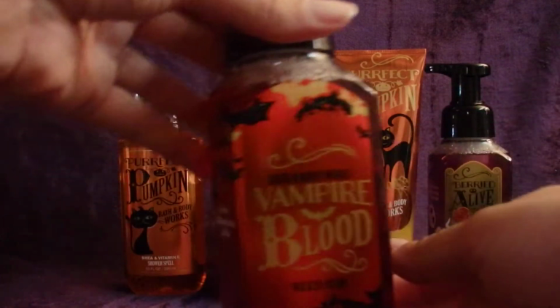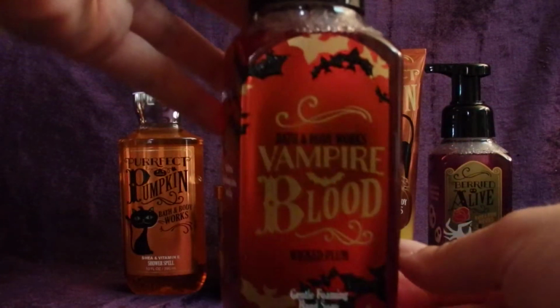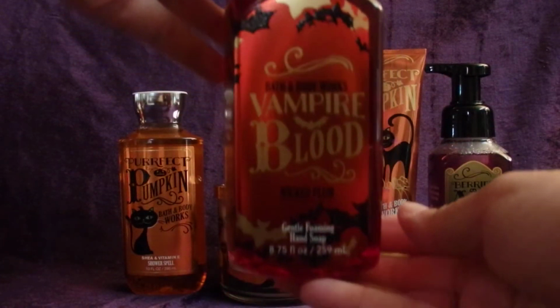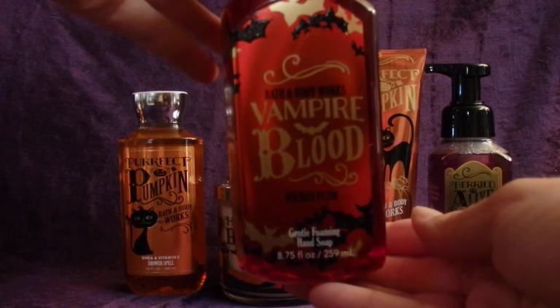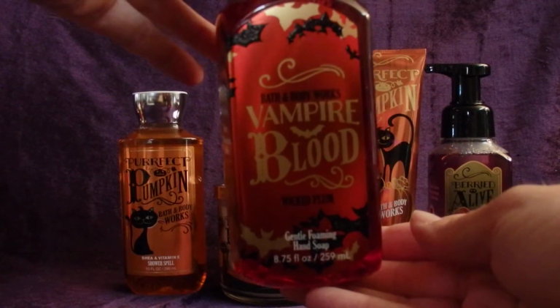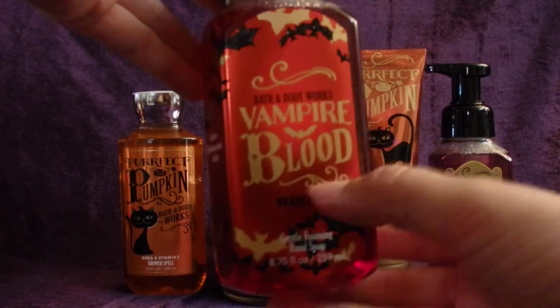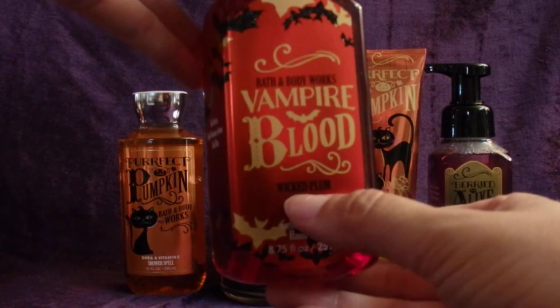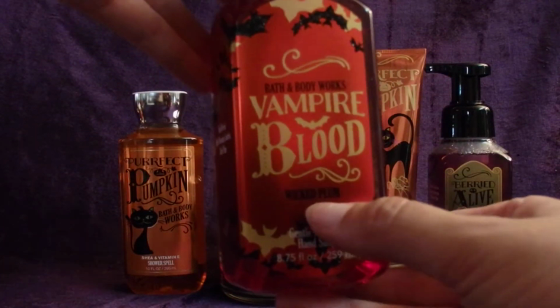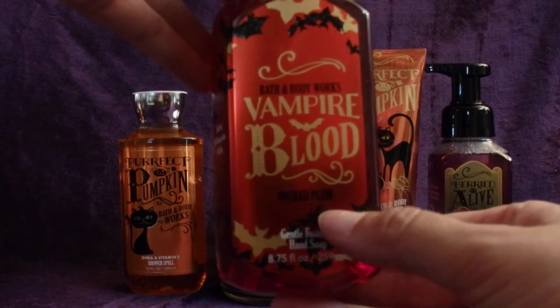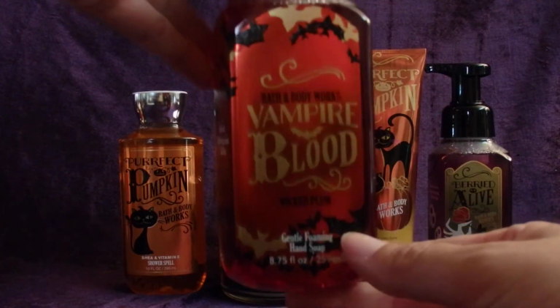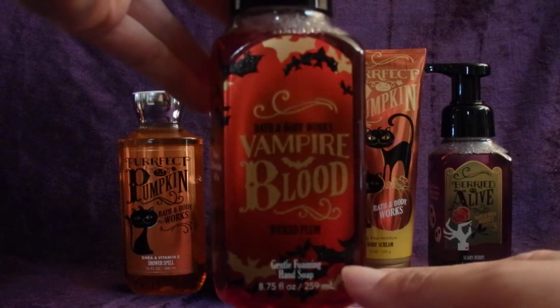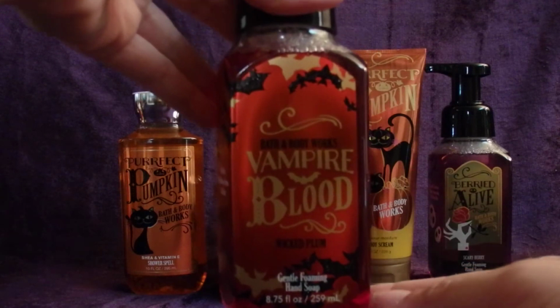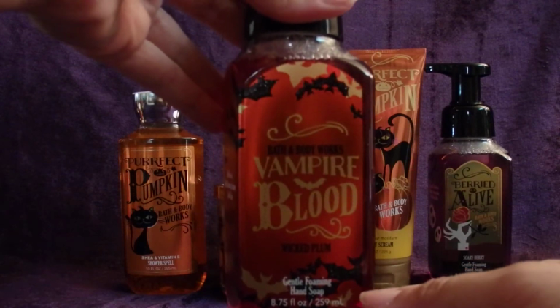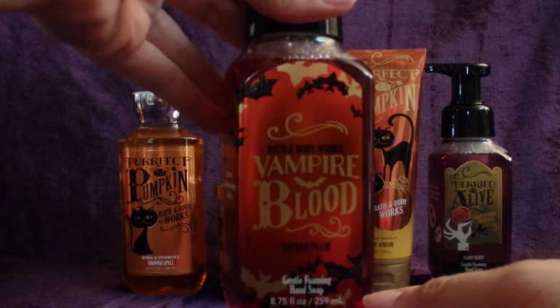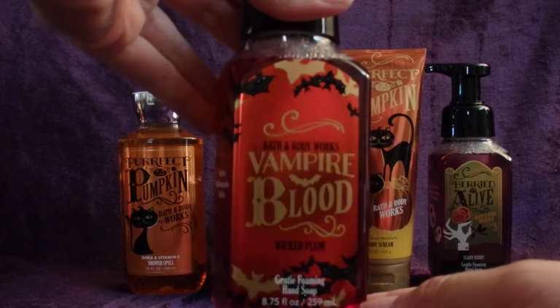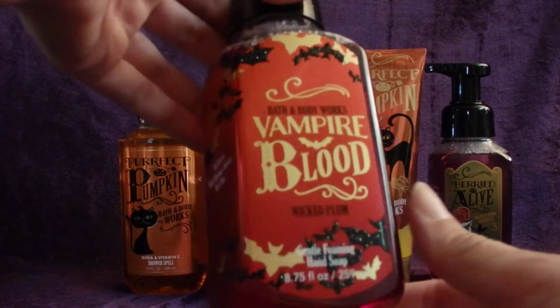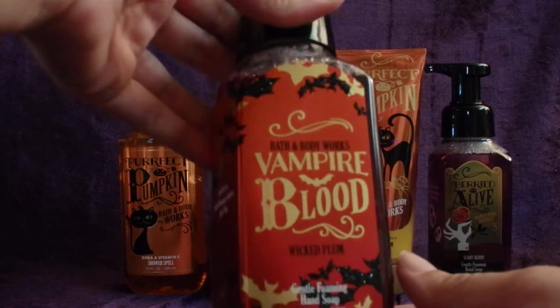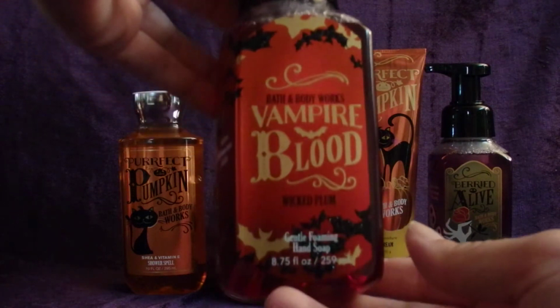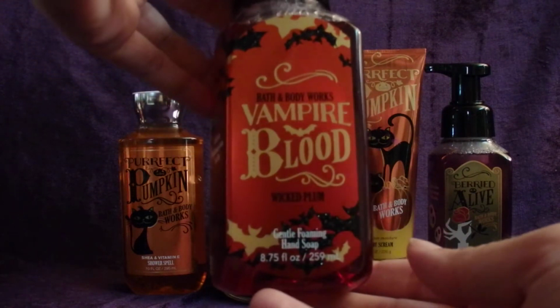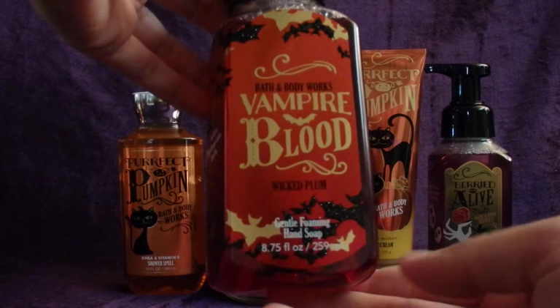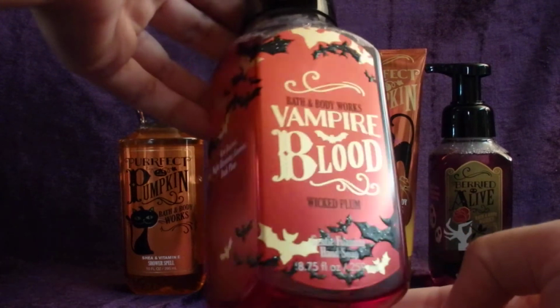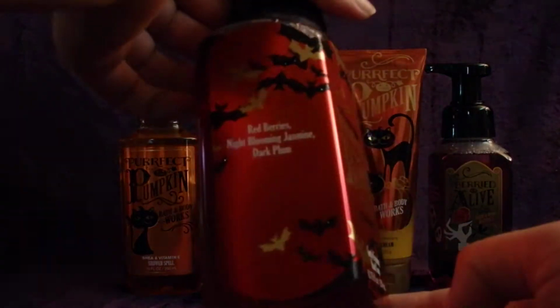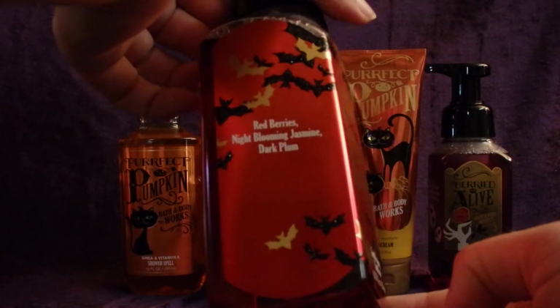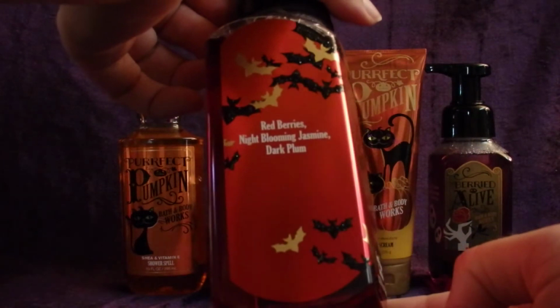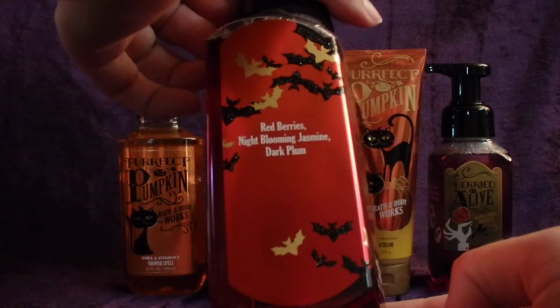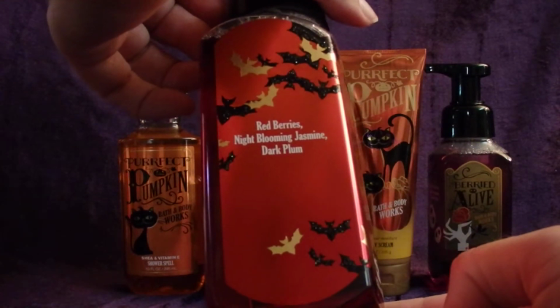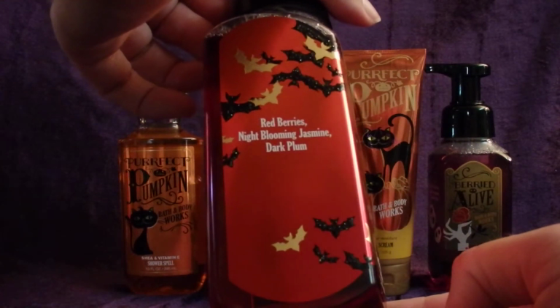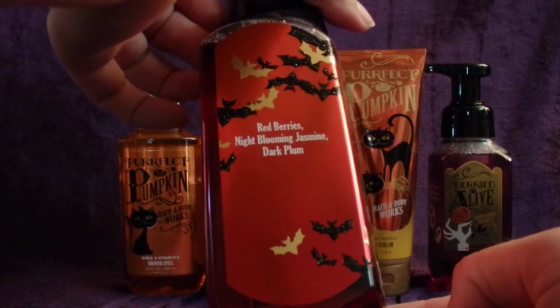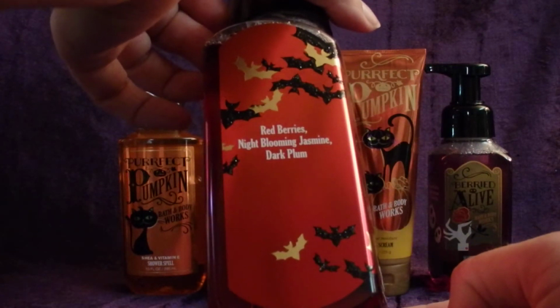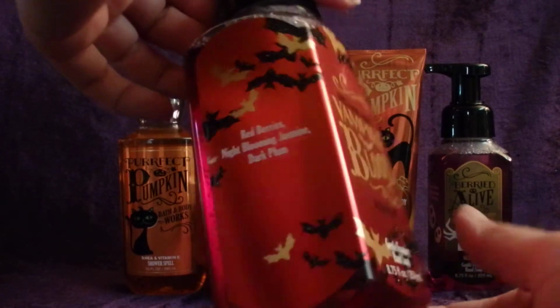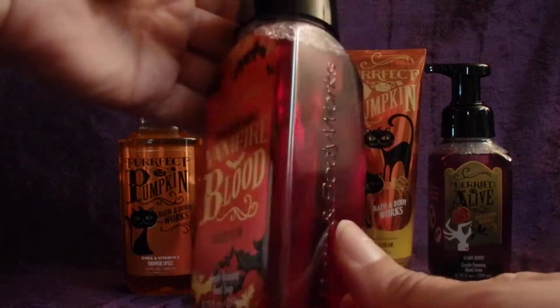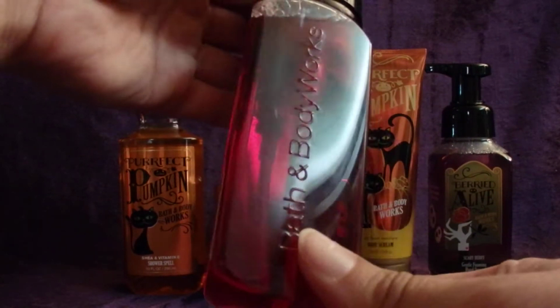The first soap I have here is Vampire Blood. It smells like Wicked Plum — just a nice, juicy, tart plum scent, and I love the packaging. It's just really pretty. The scent notes are Red Berries, Night Blooming Jasmine, and Dark Plum.